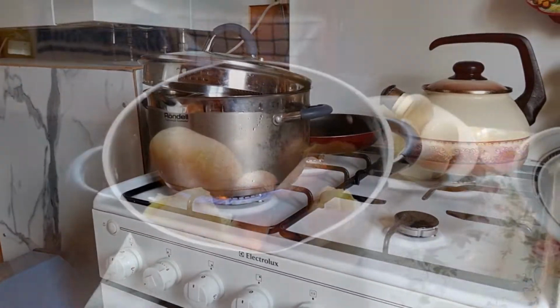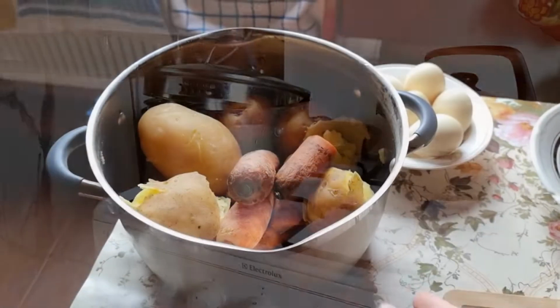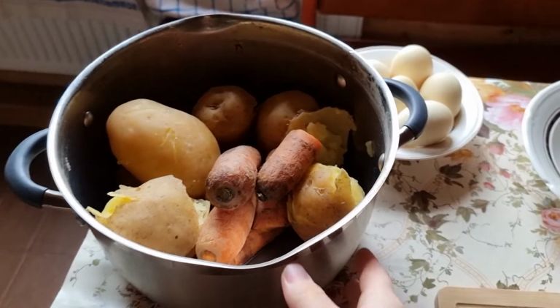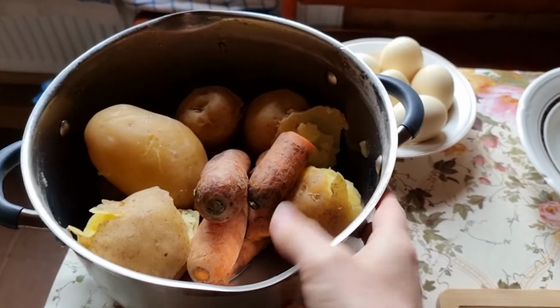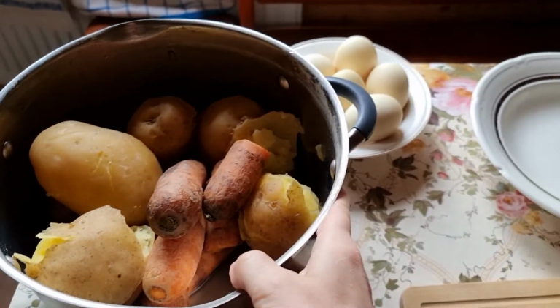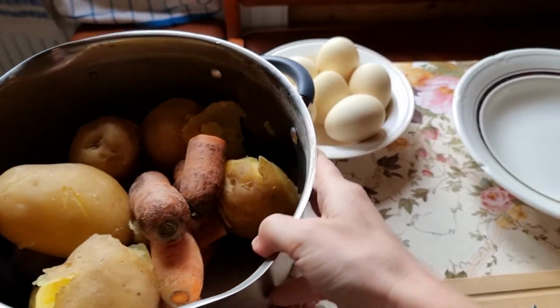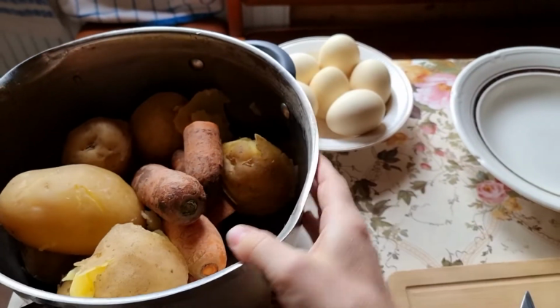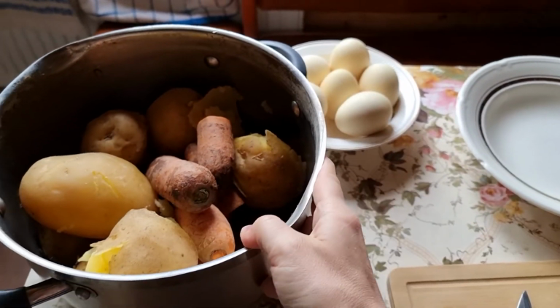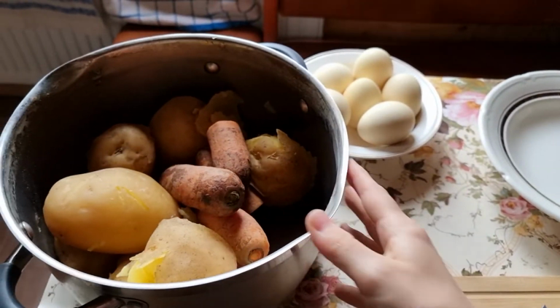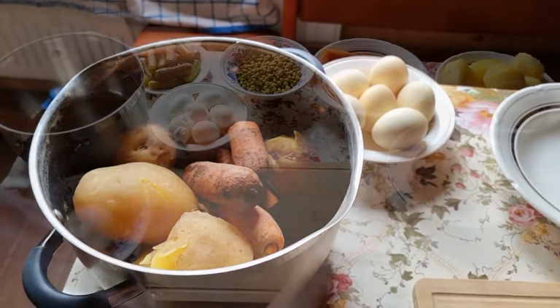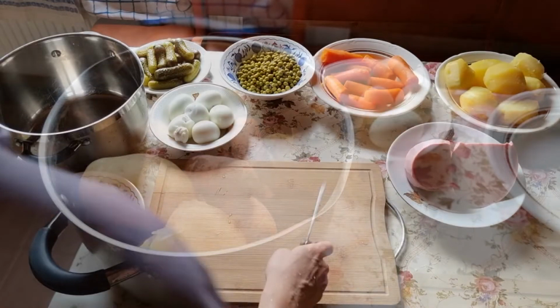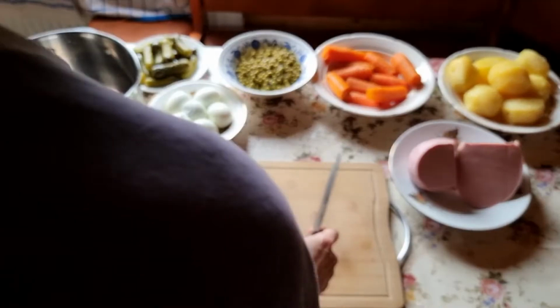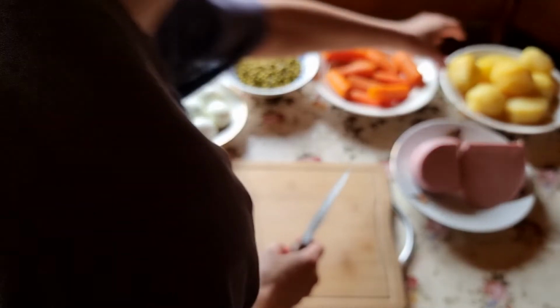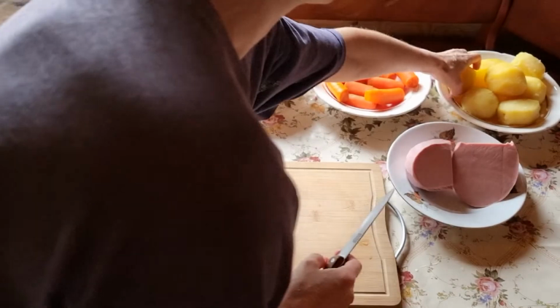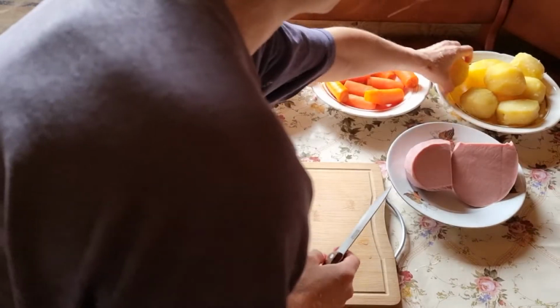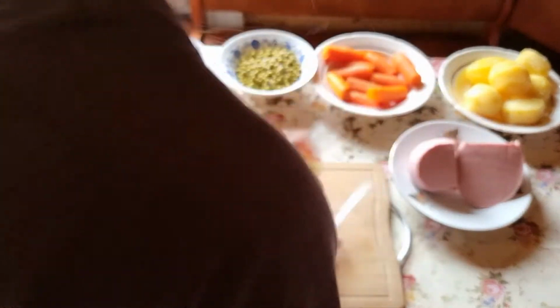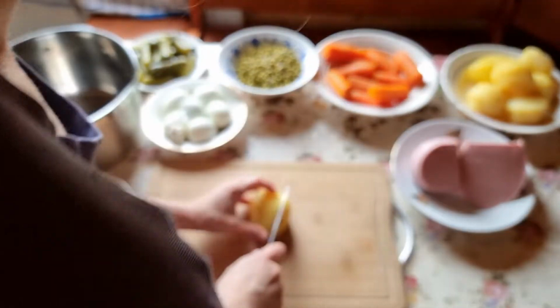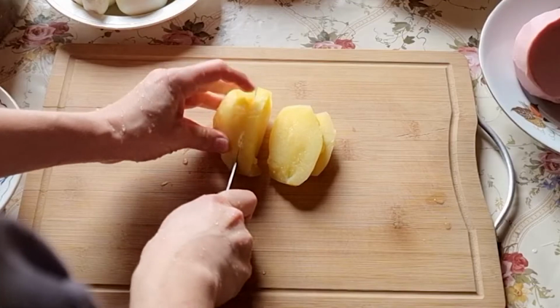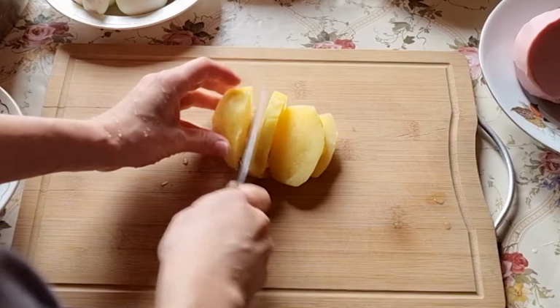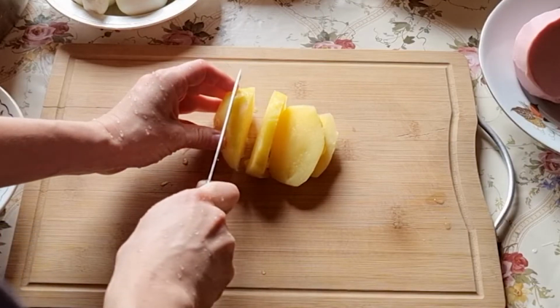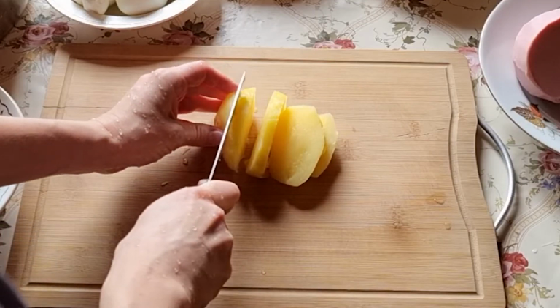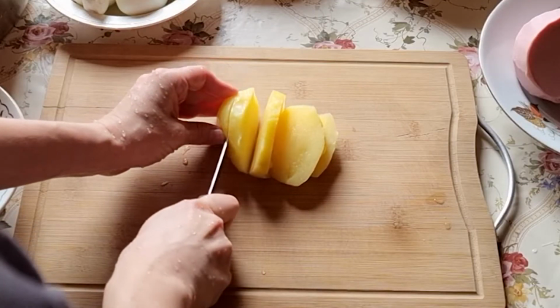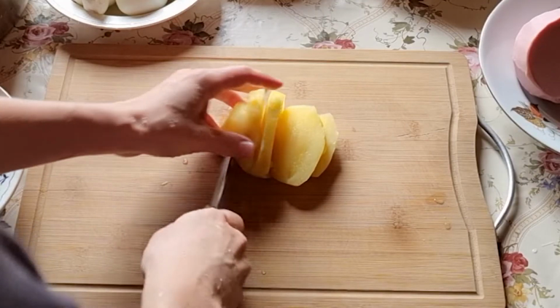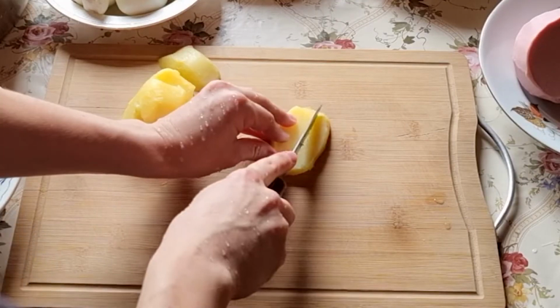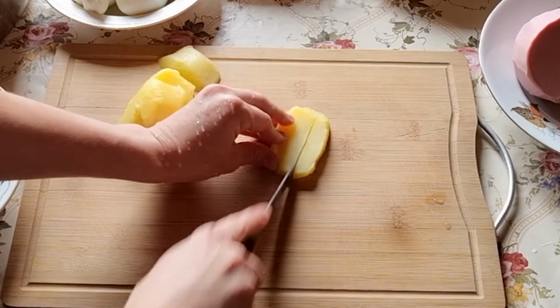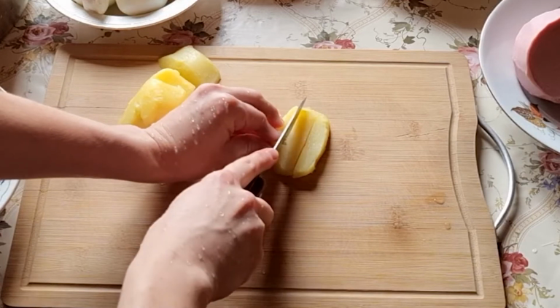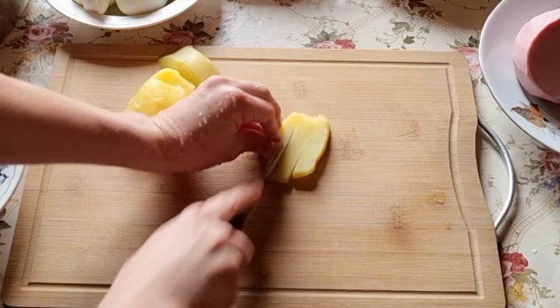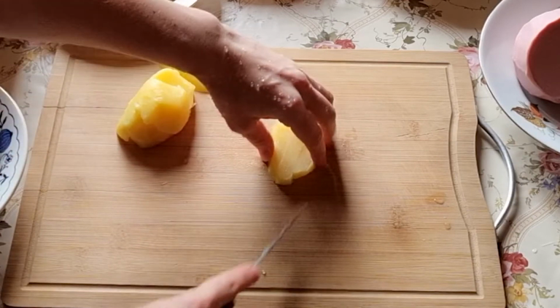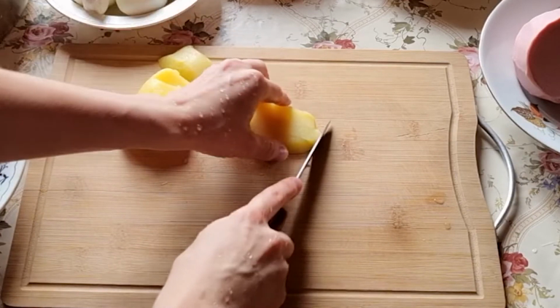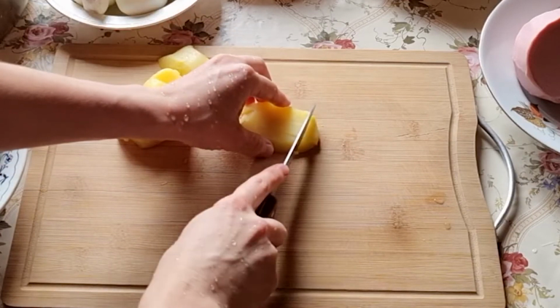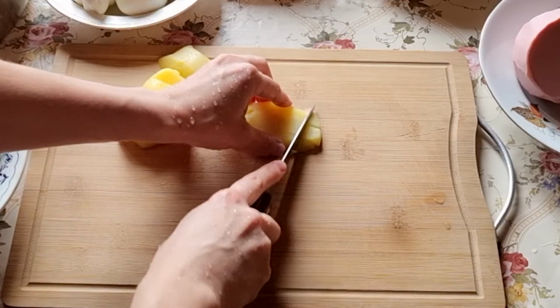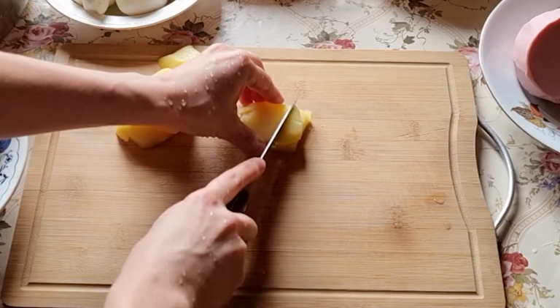After boiling, put the eggs in cold water to make them easy to peel. When the vegetables are ready and cooled to room temperature, we are ready to cut them into pieces. Let me show in detail how to cut the vegetables — not everyone knows how to do it the really Russian style.